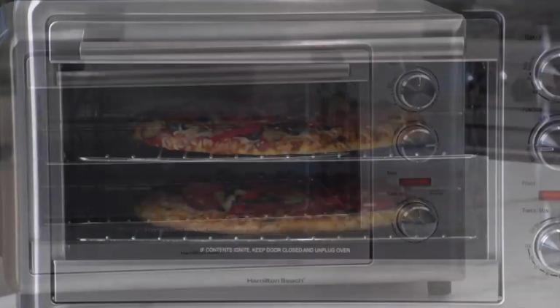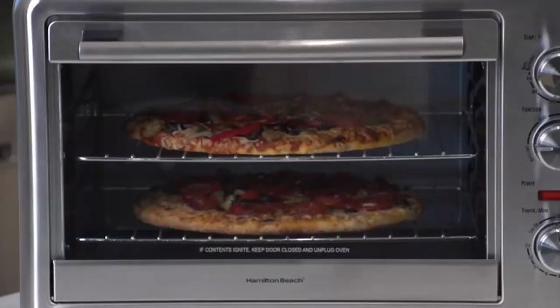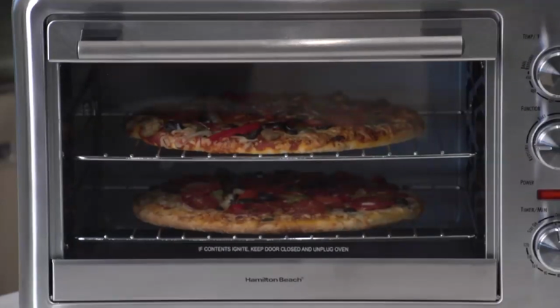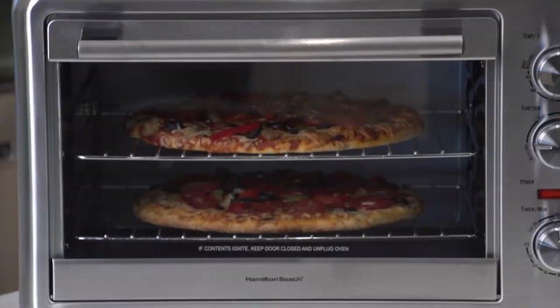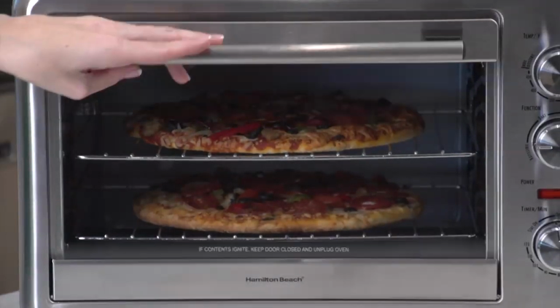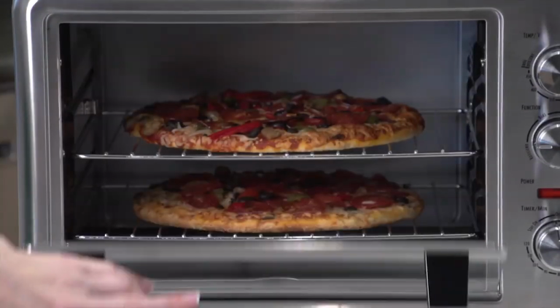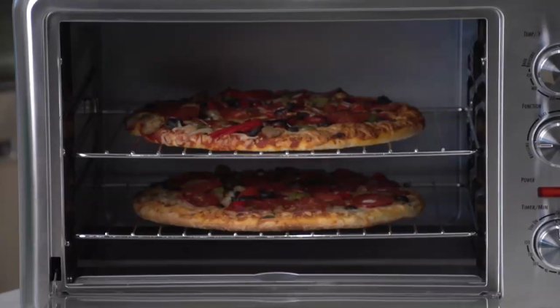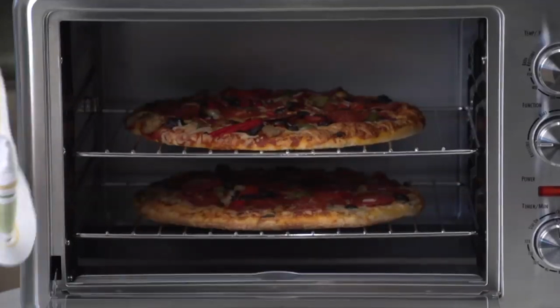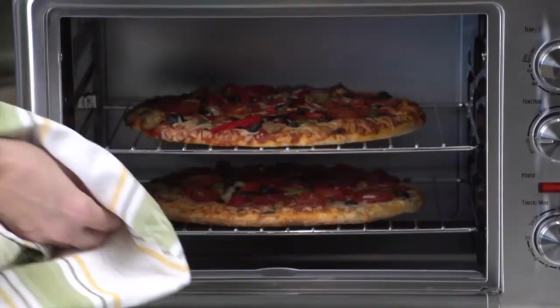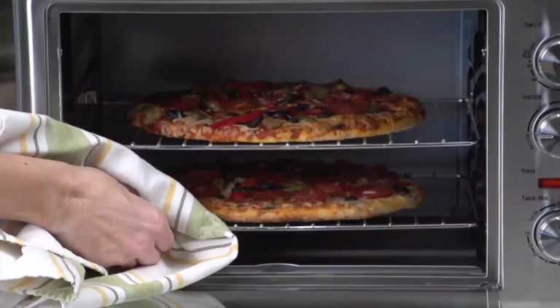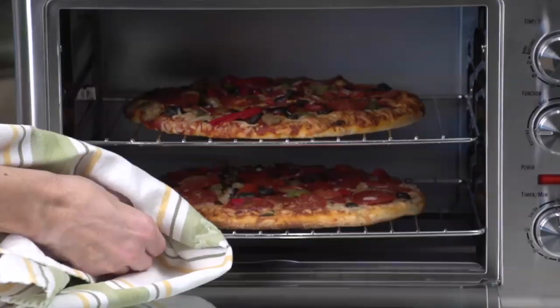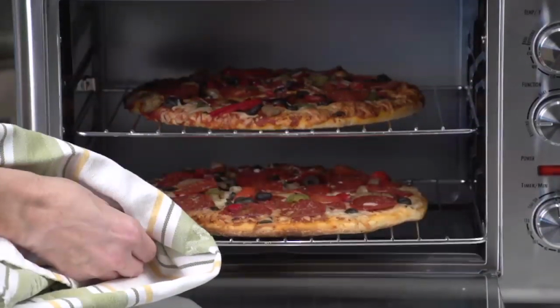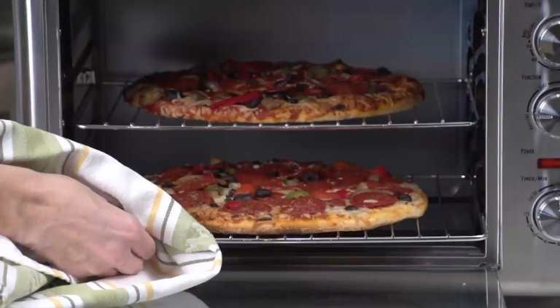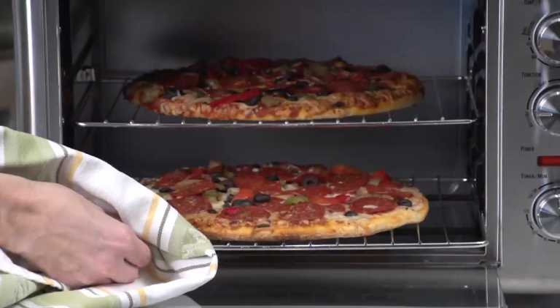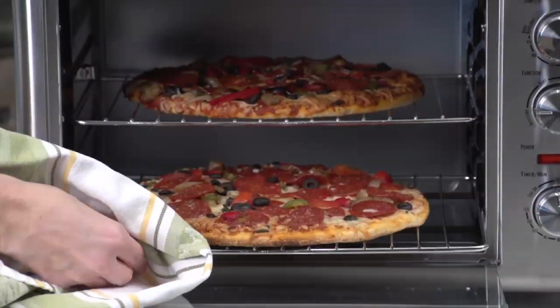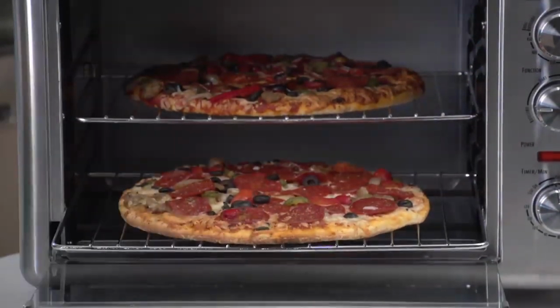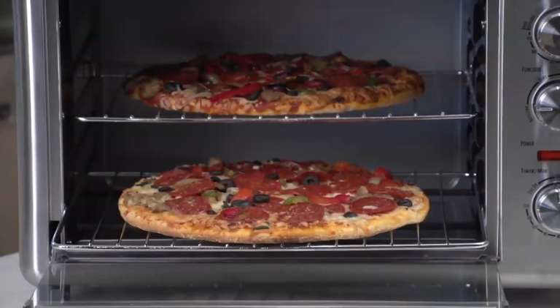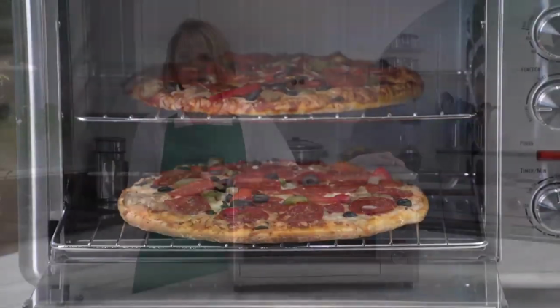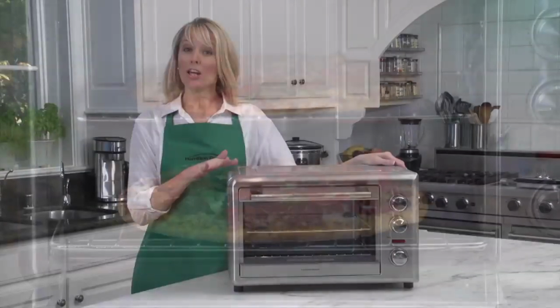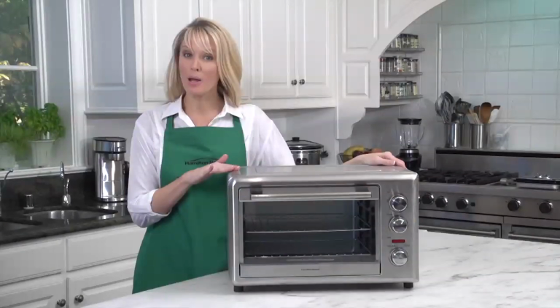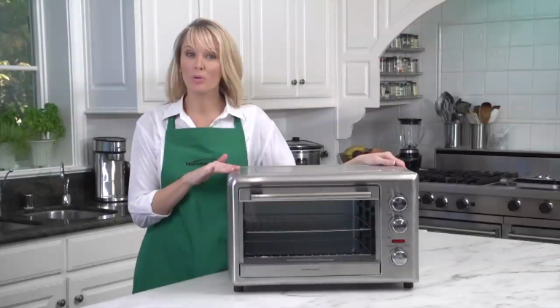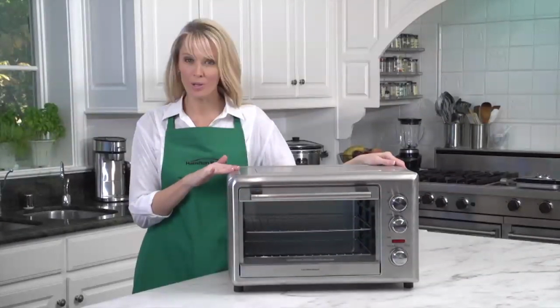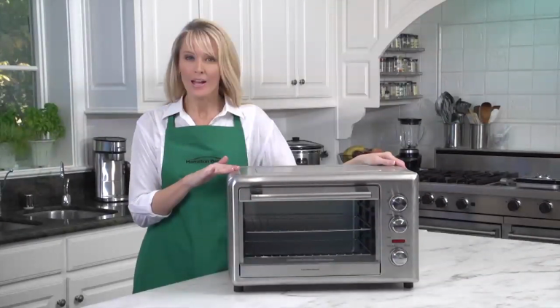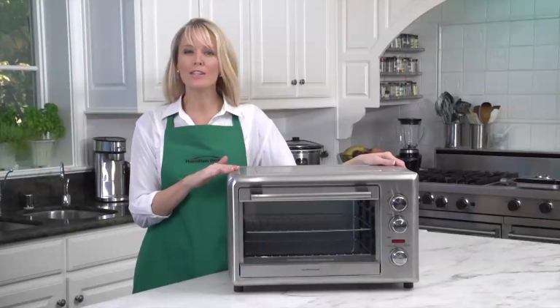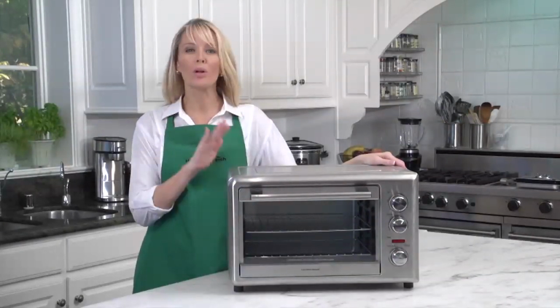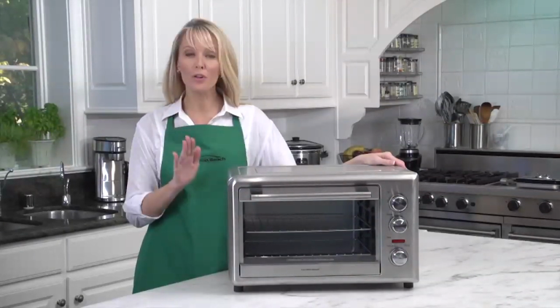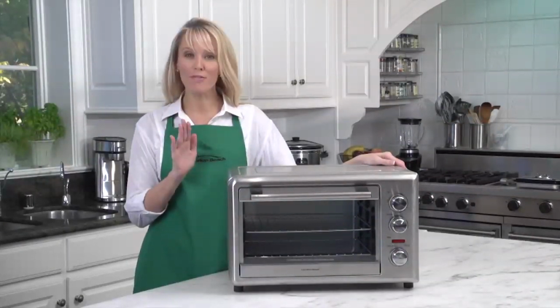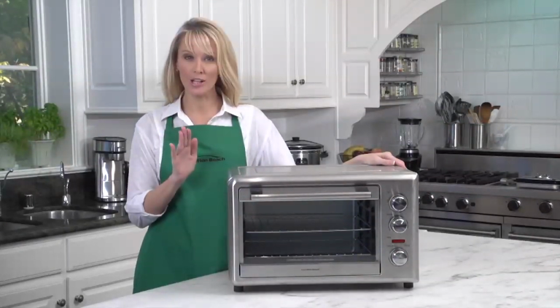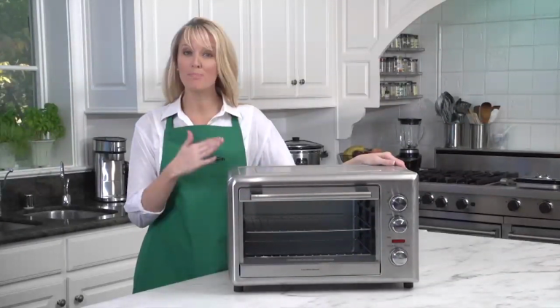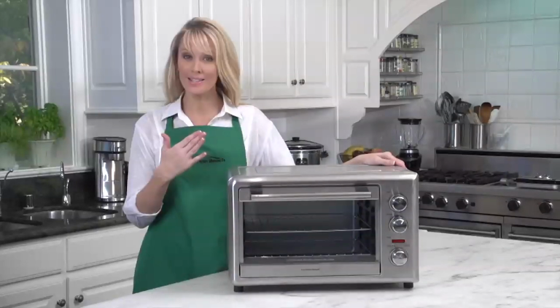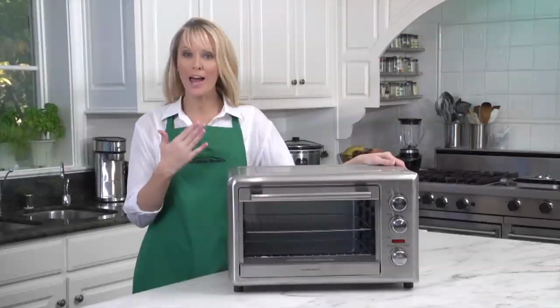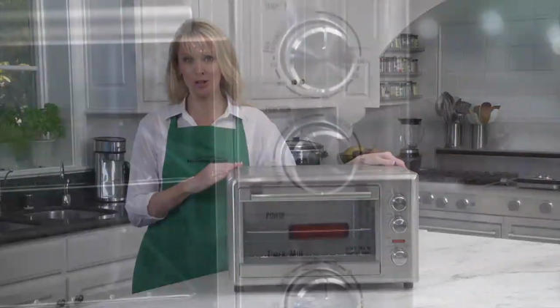But what makes this oven so great isn't just the size. The convection setting circulates hot air to provide faster, more even baking. It also comes with a rotisserie rack that lets you broil a full 5-pound chicken that bastes itself as it turns.